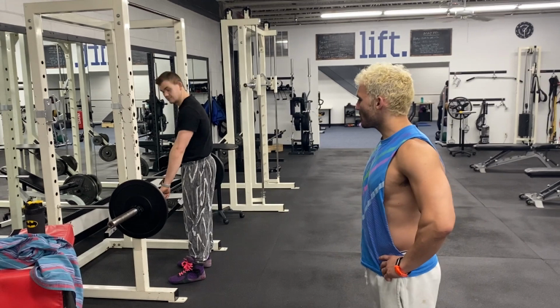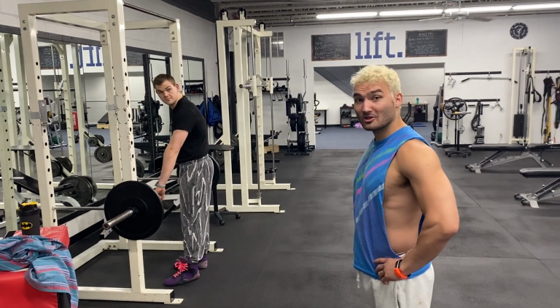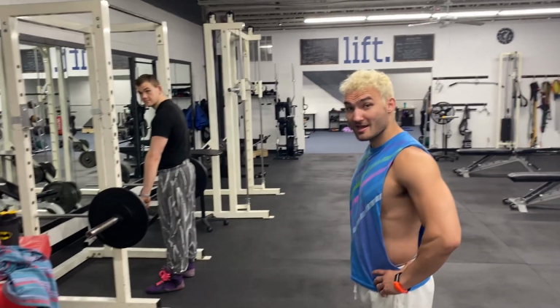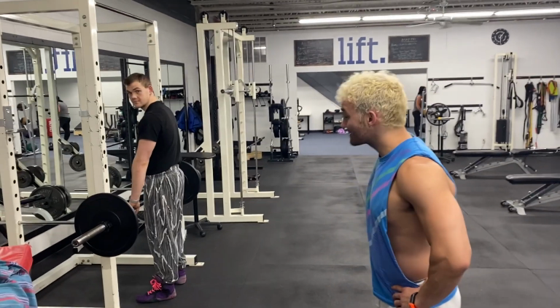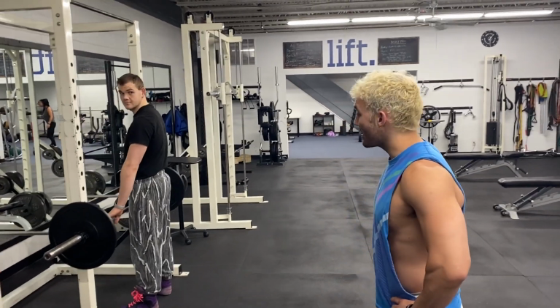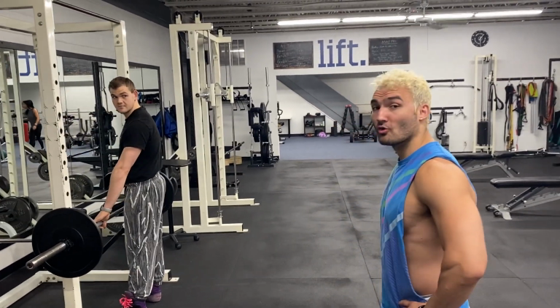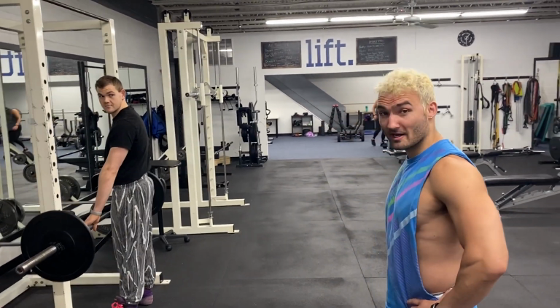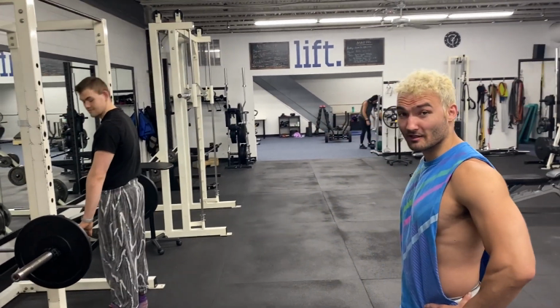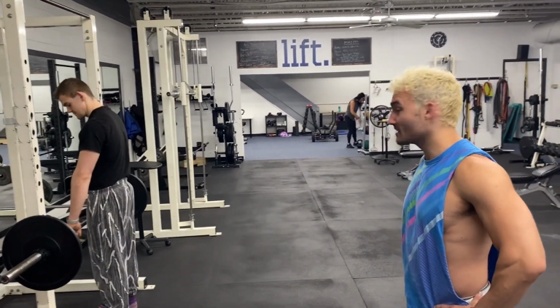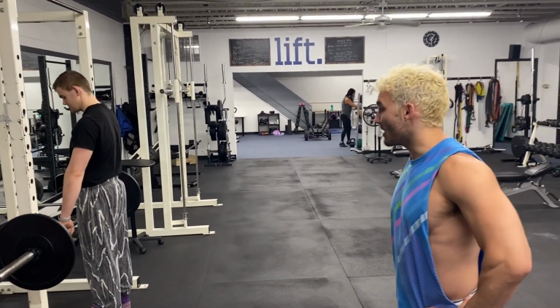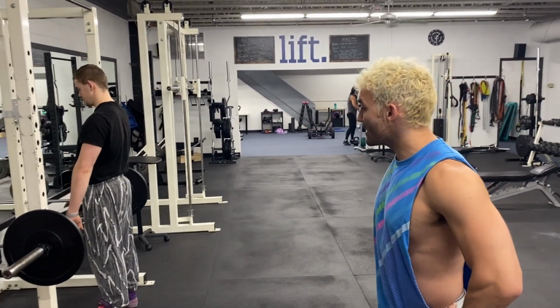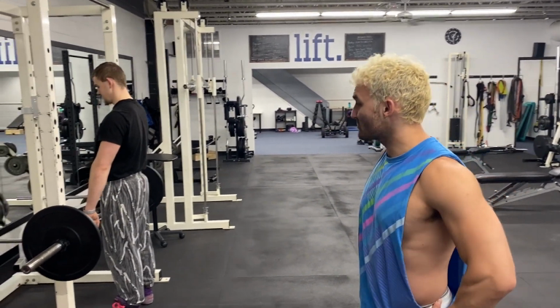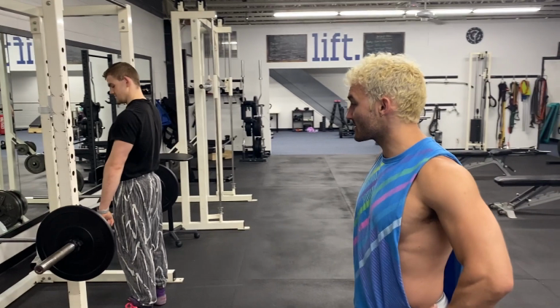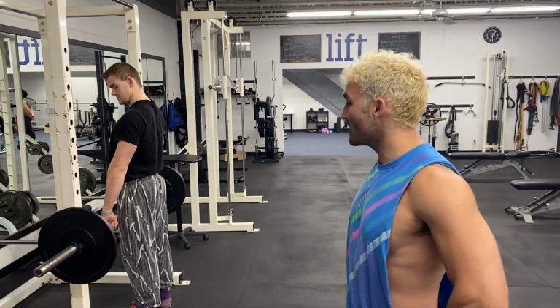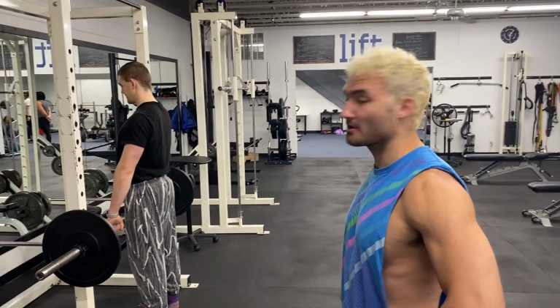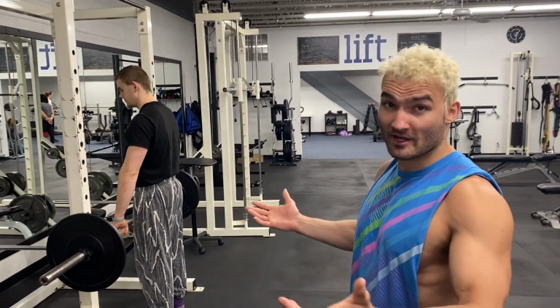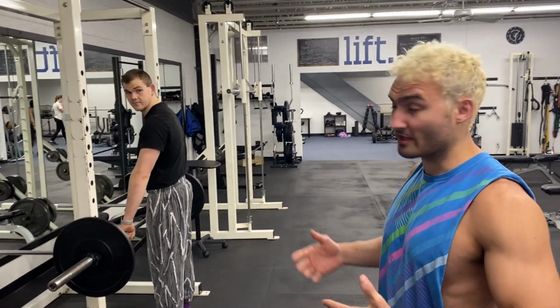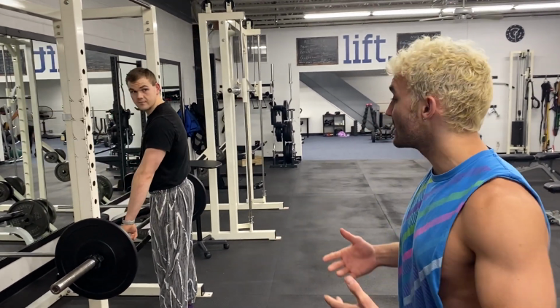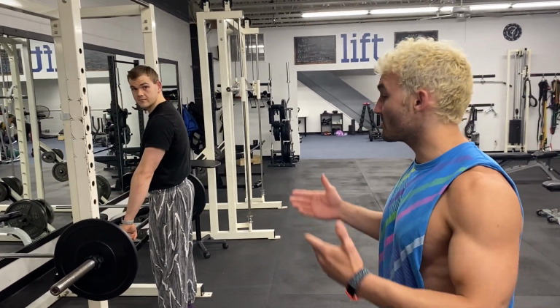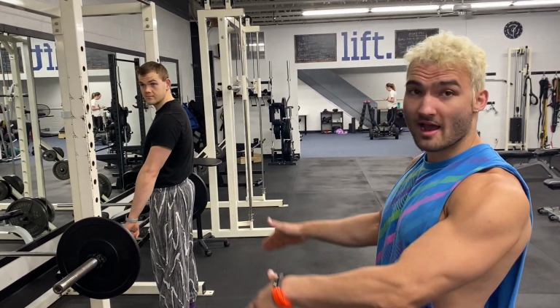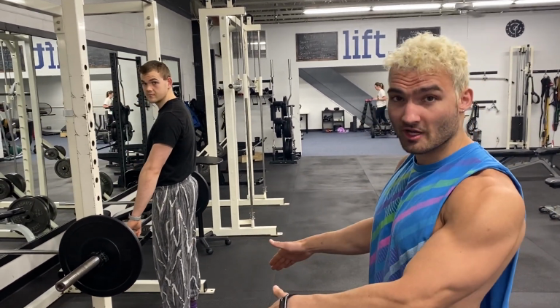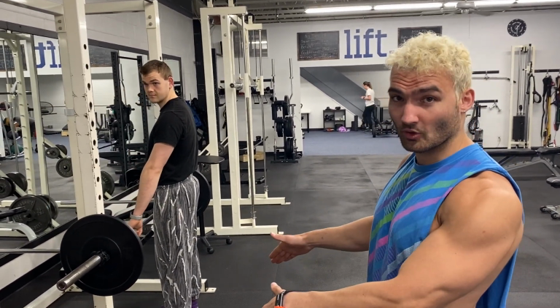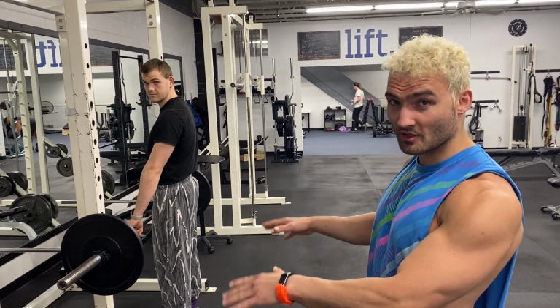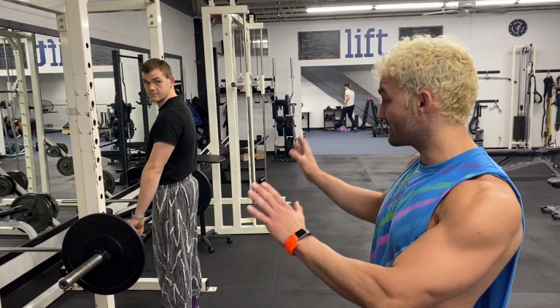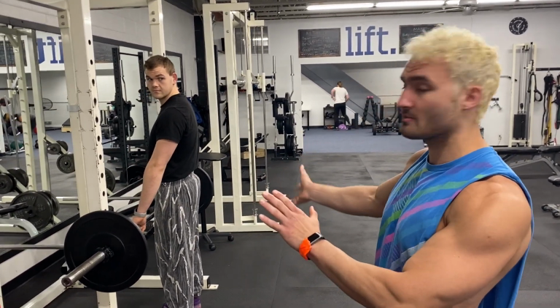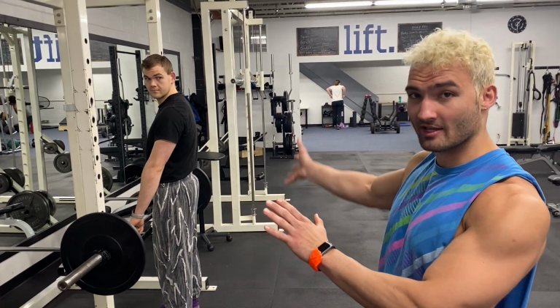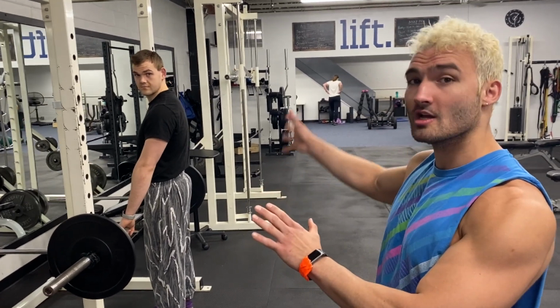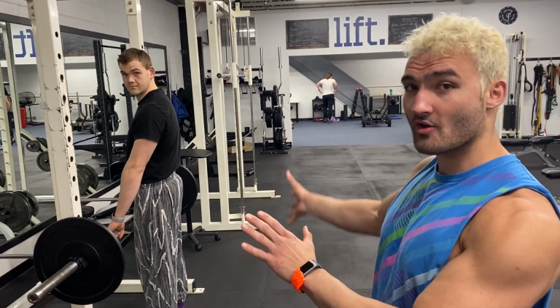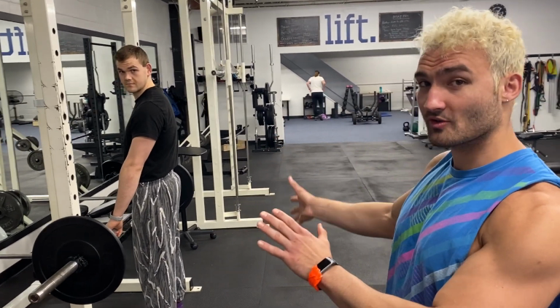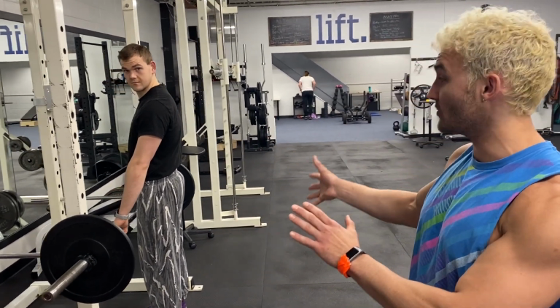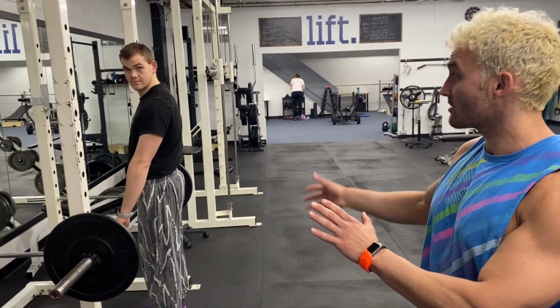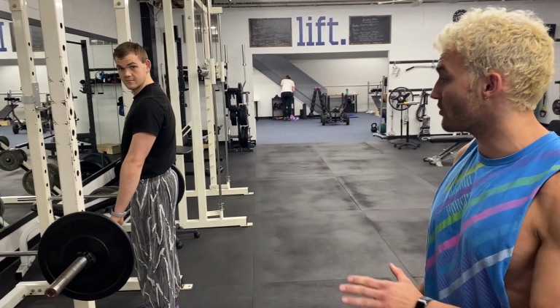We're going to be looking at a Romanian deadlift. The main difference between this one and a conventional deadlift is you're not going to be touching the floor. That's going to keep some tension on your hamstrings and glutes throughout the movement.